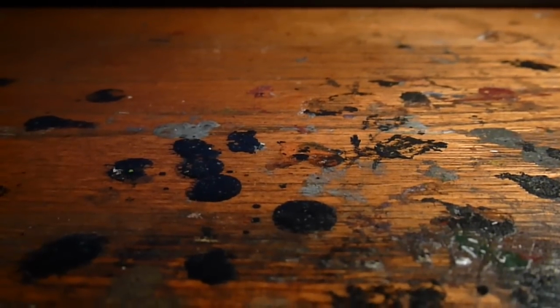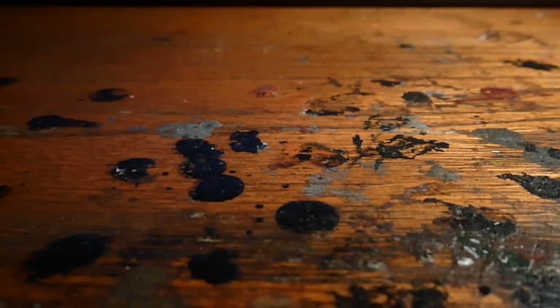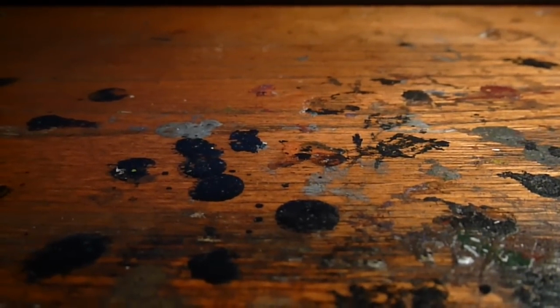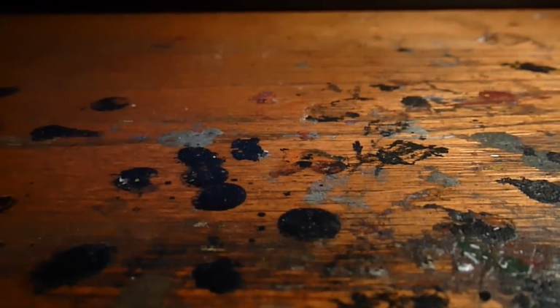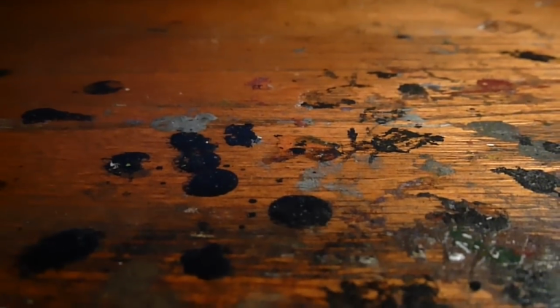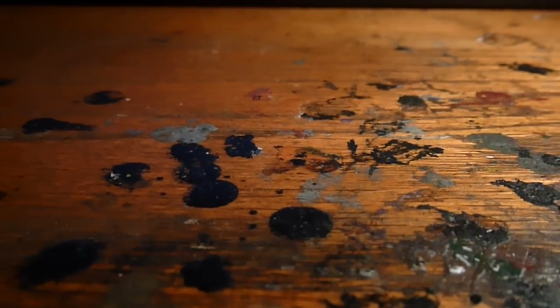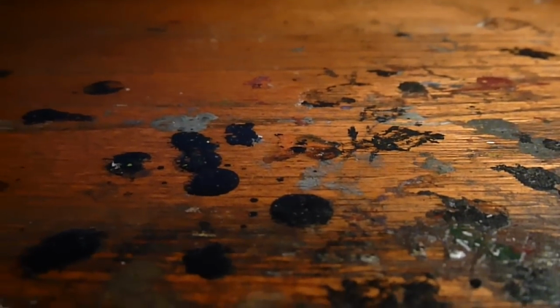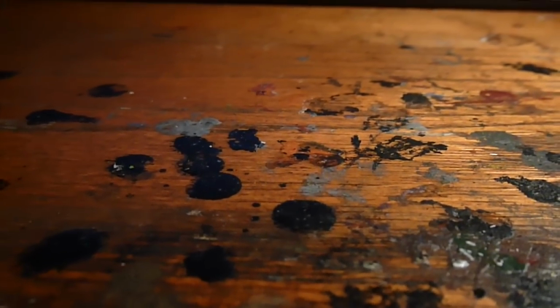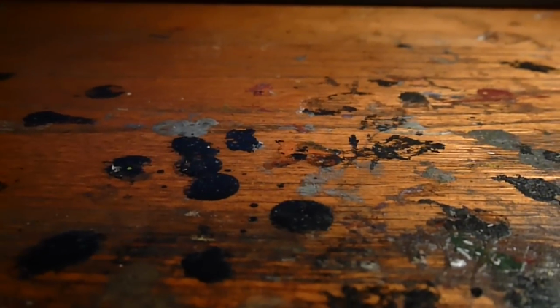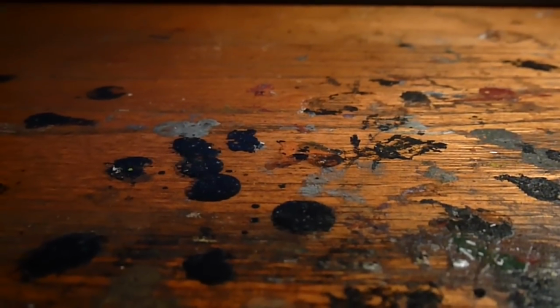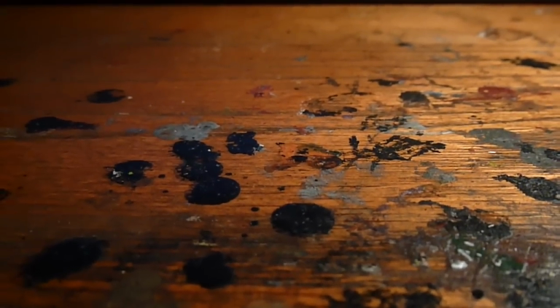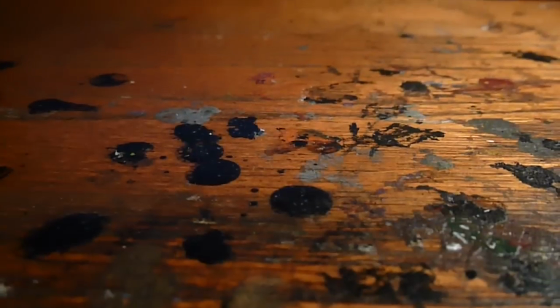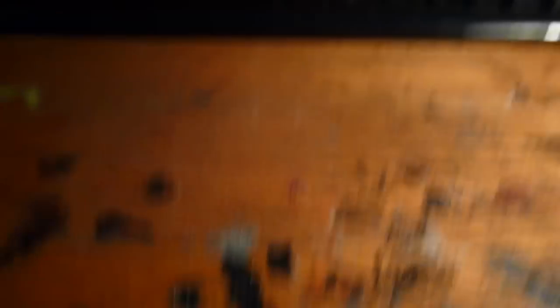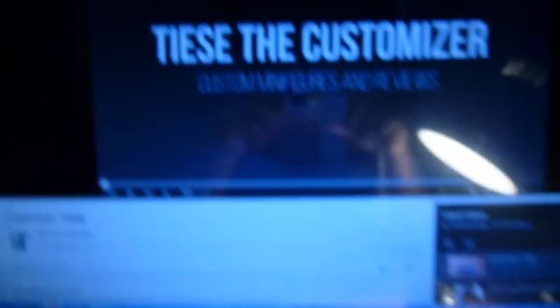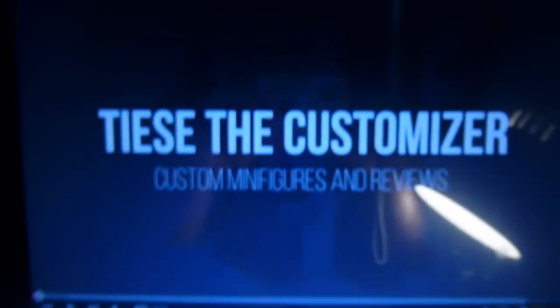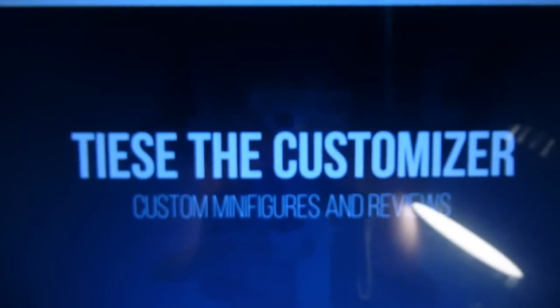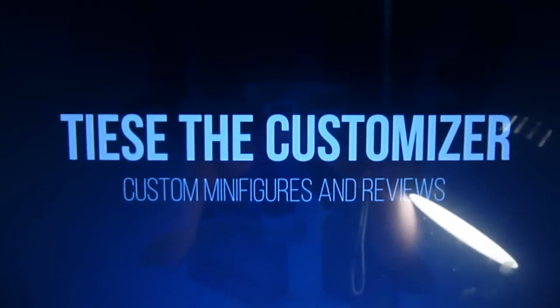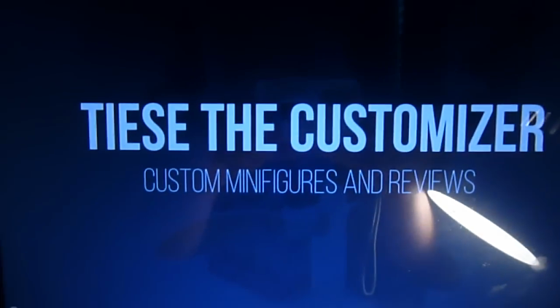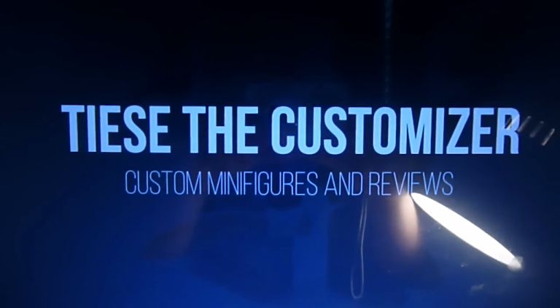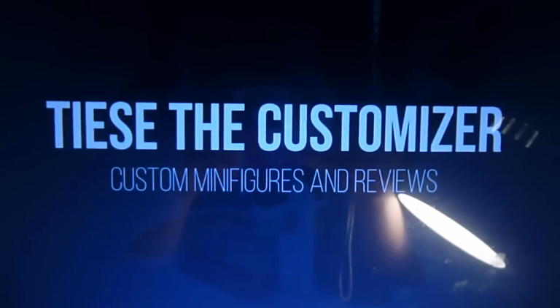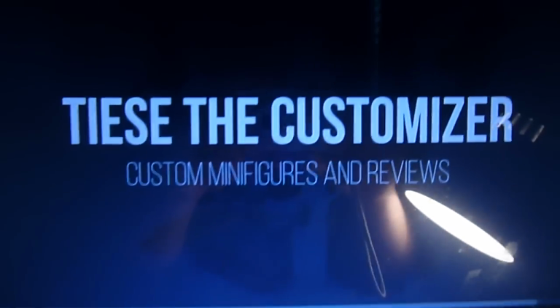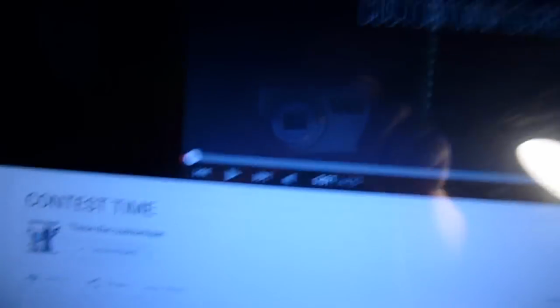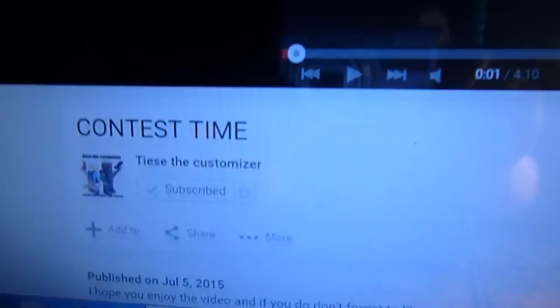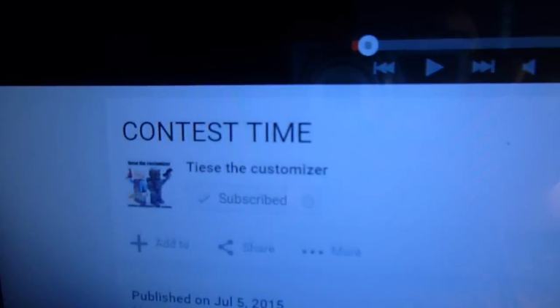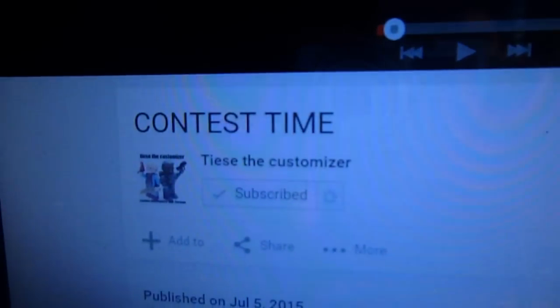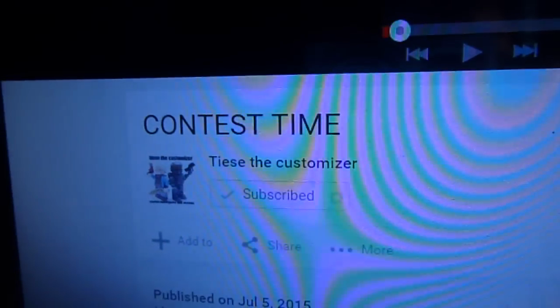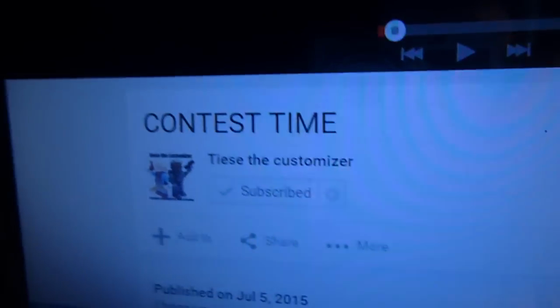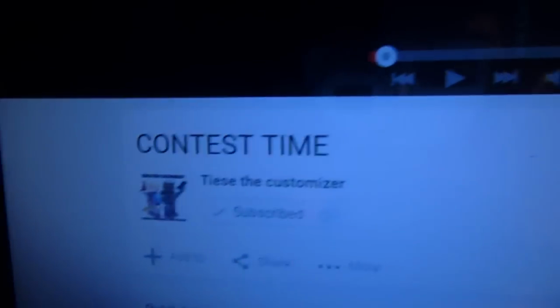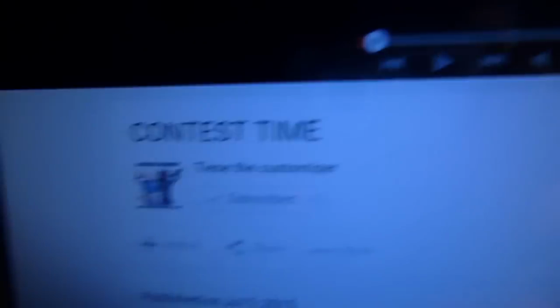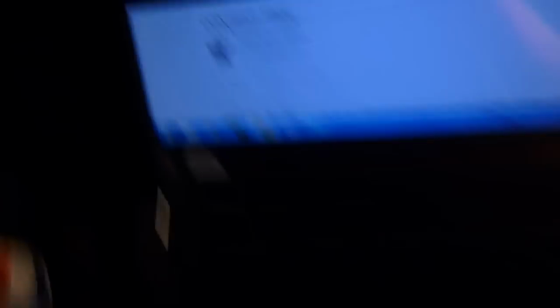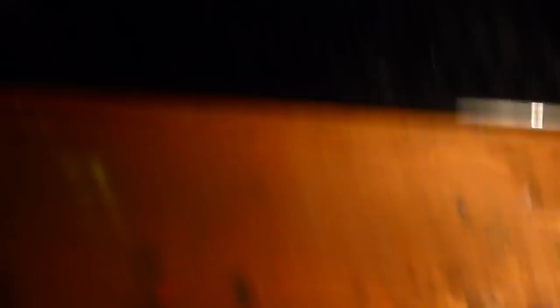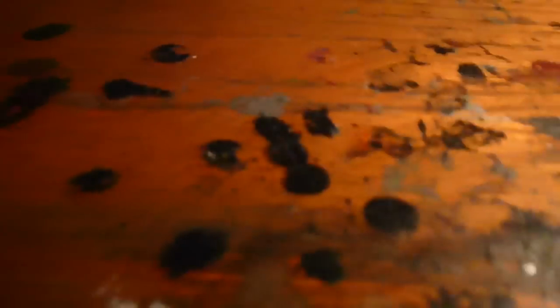Hey guys, I'm back. Today I'm going to be entering Tease the Customizer's contest that he just posted yesterday, so I'm entering it.